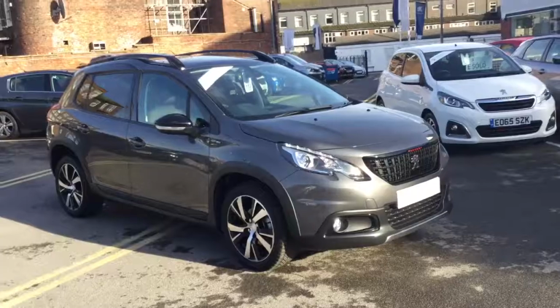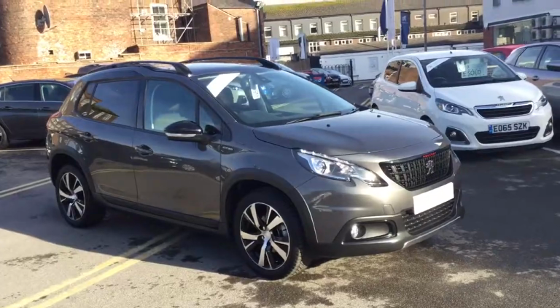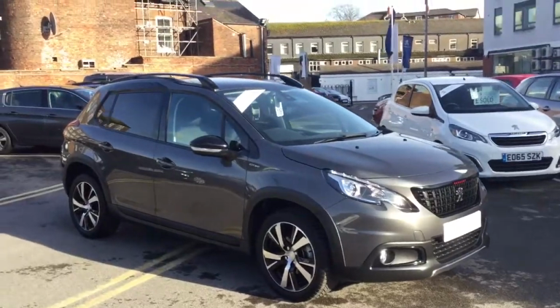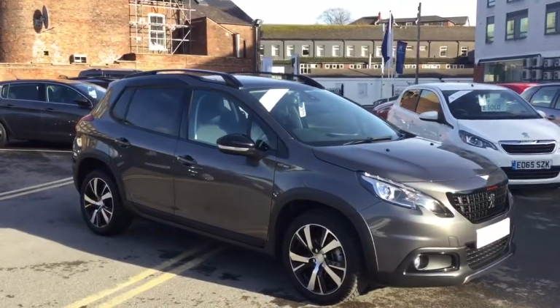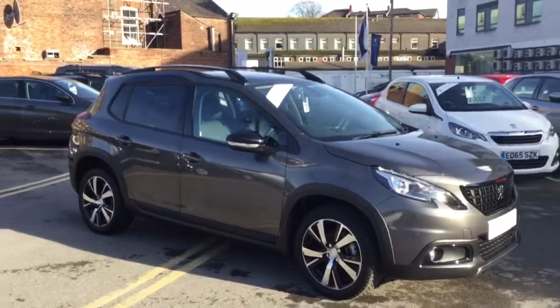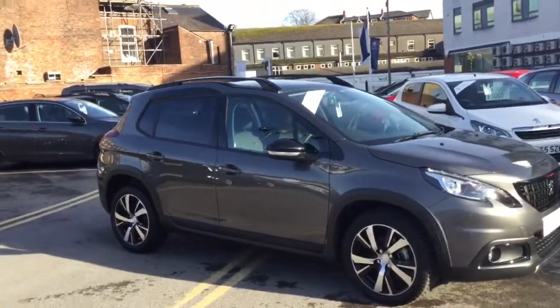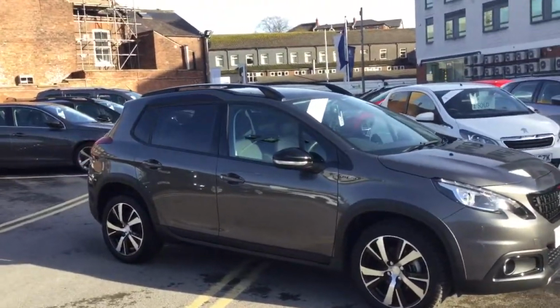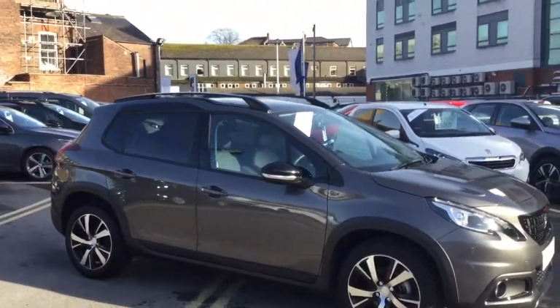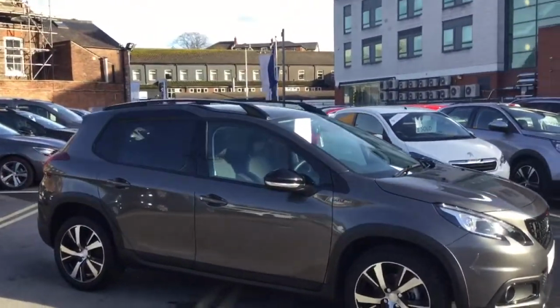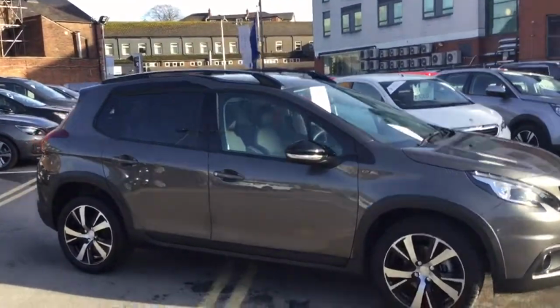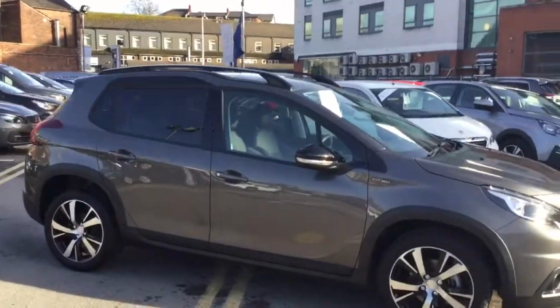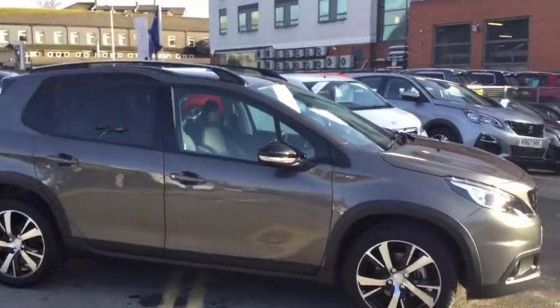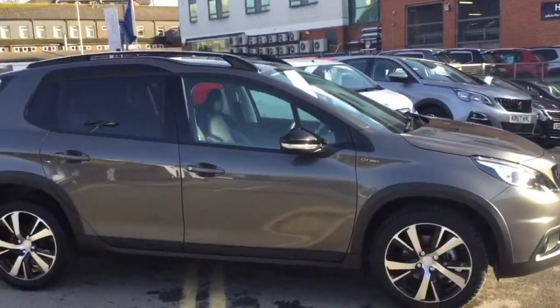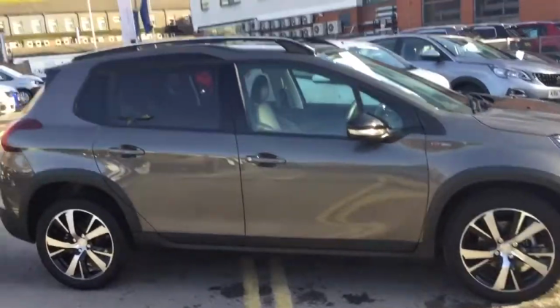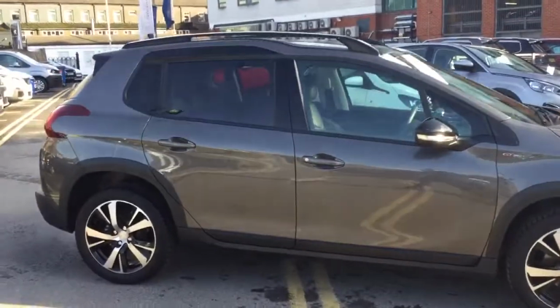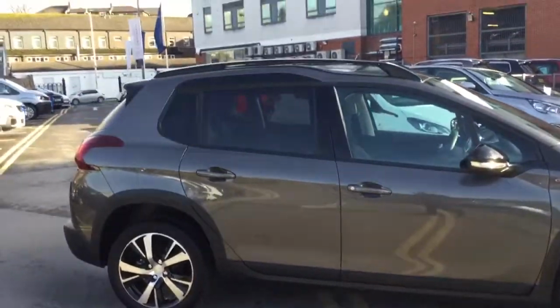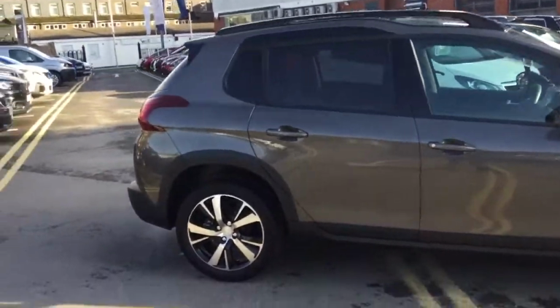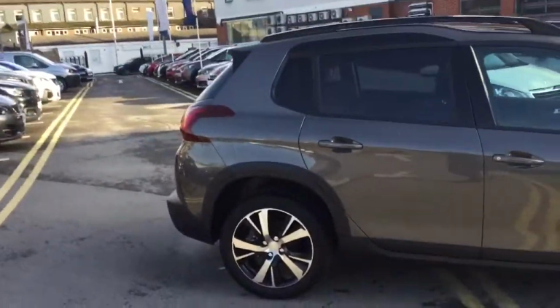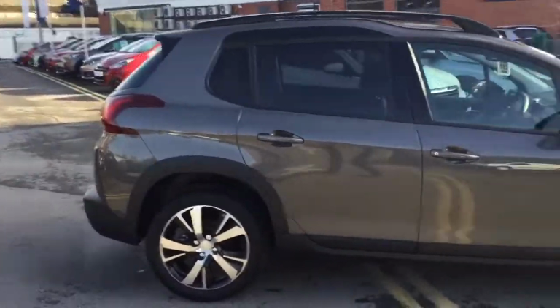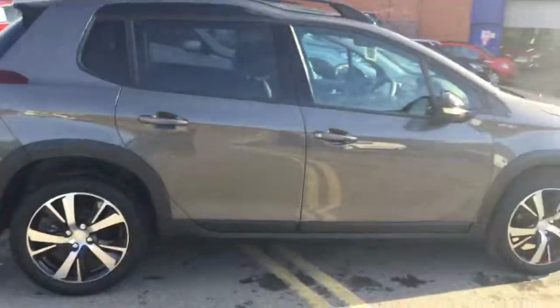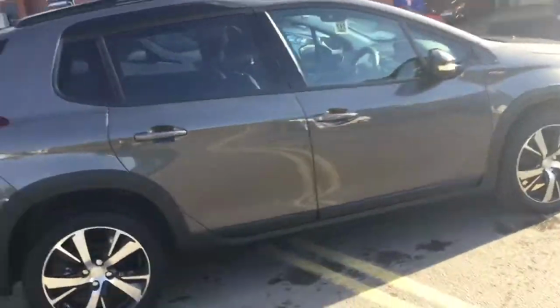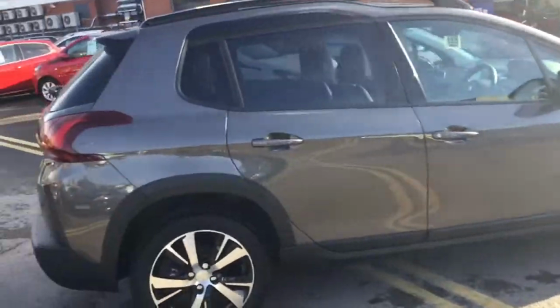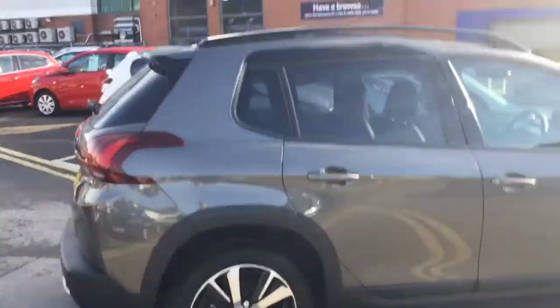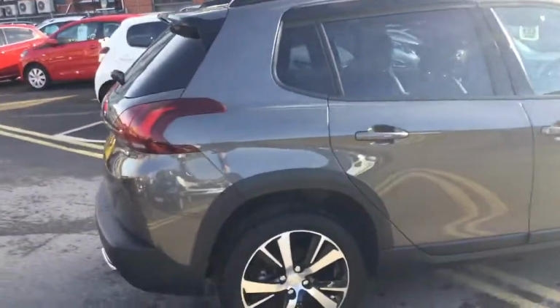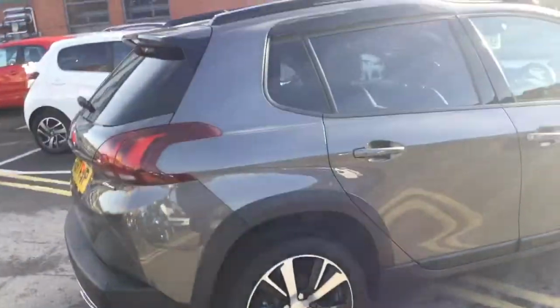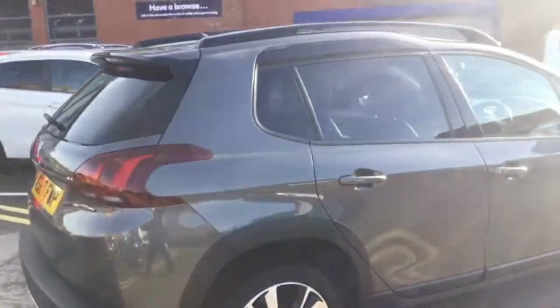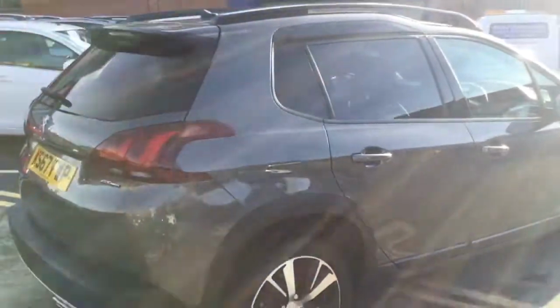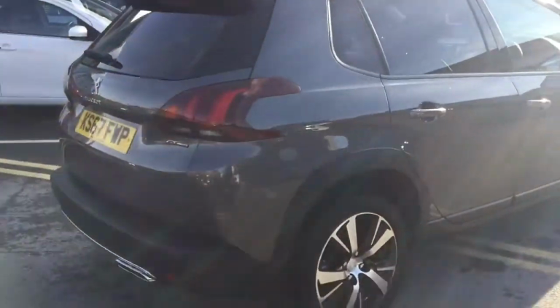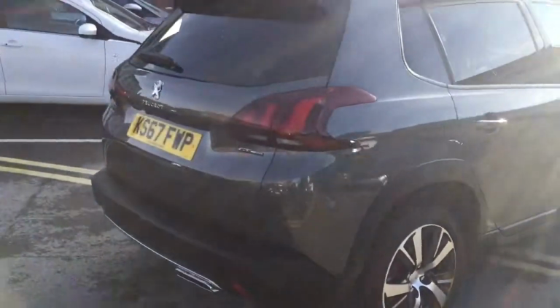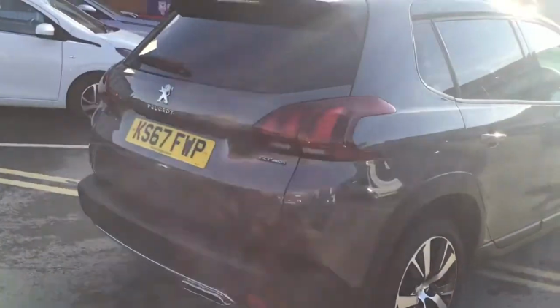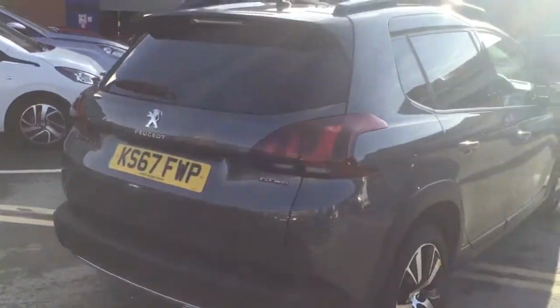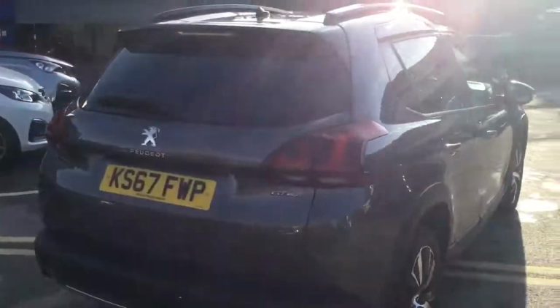Hi, it's Robert J.J. Cookson, Peugeot Macclesfield. Today I'm just going to show you this 2008 GT line in Nimbus Grey. It's only done 3,155 miles and it's a 1.2 petrol.